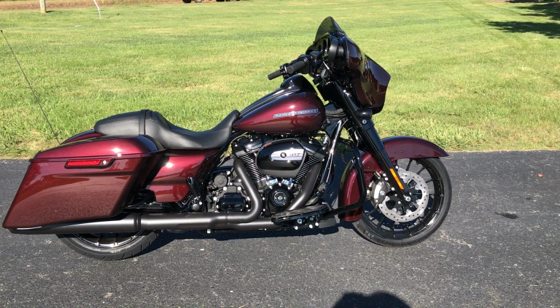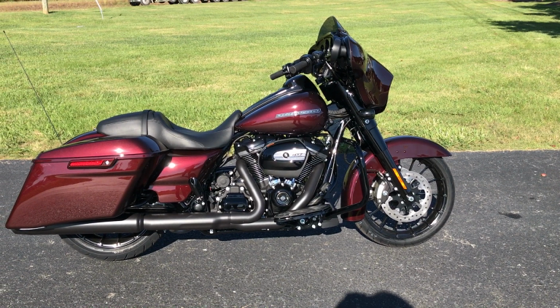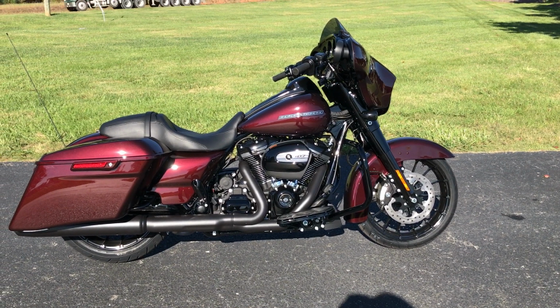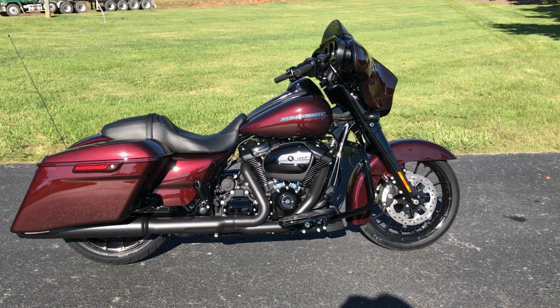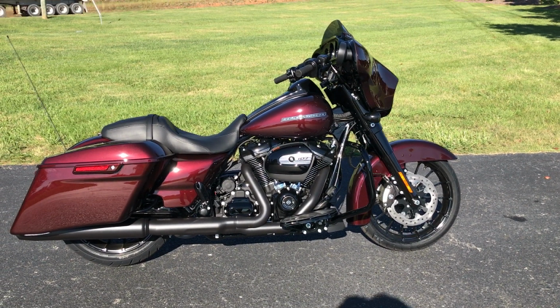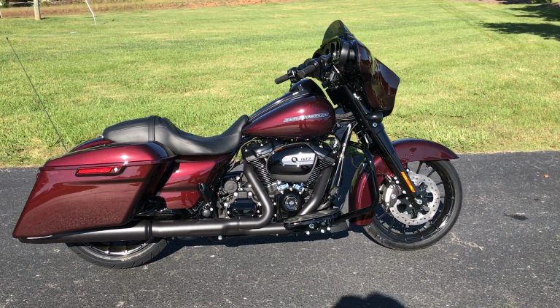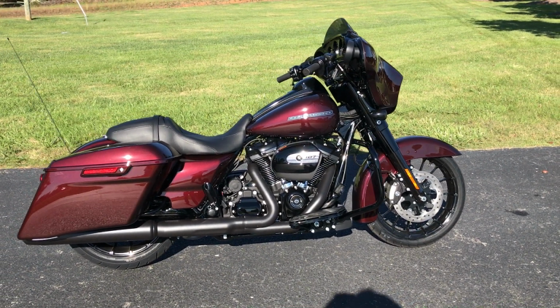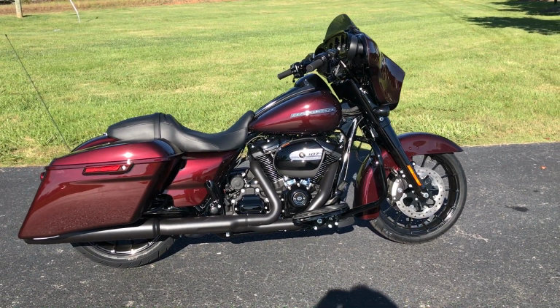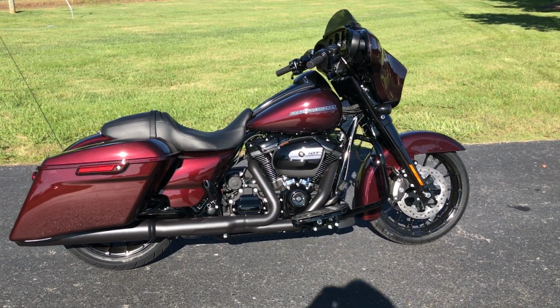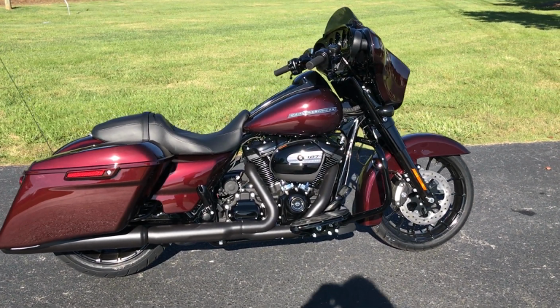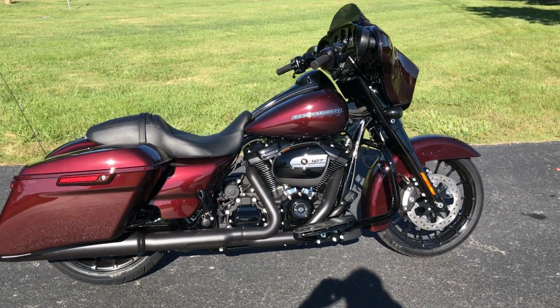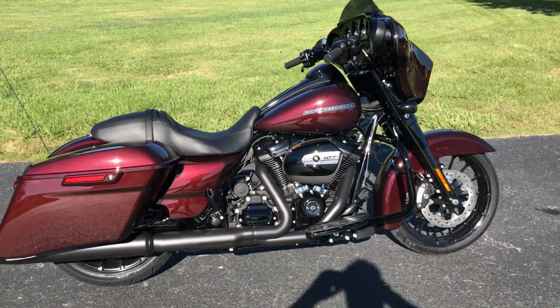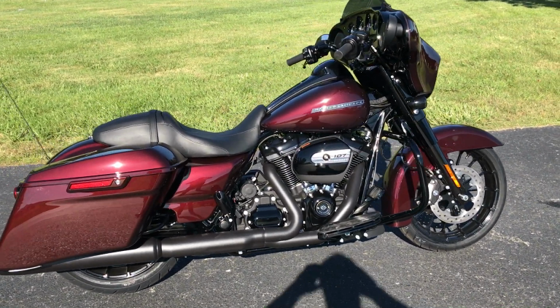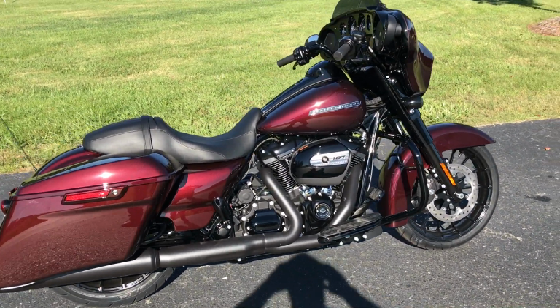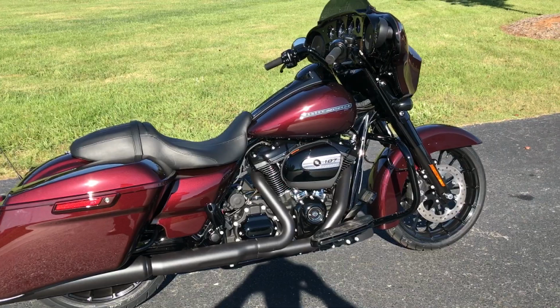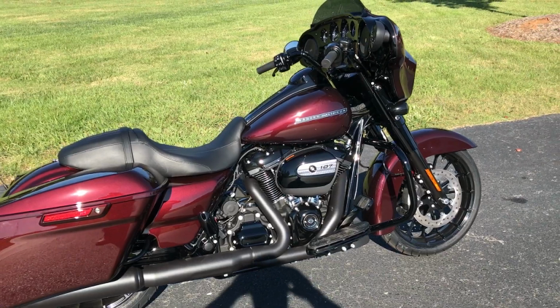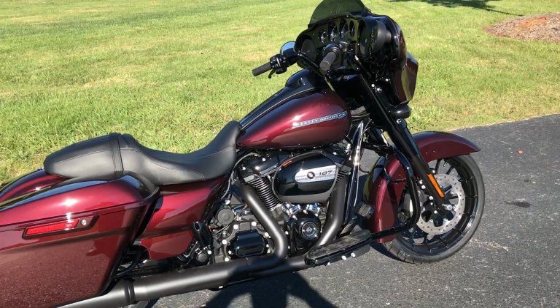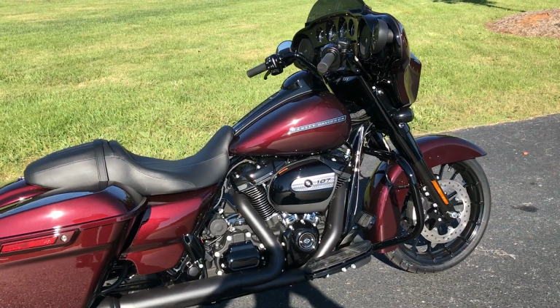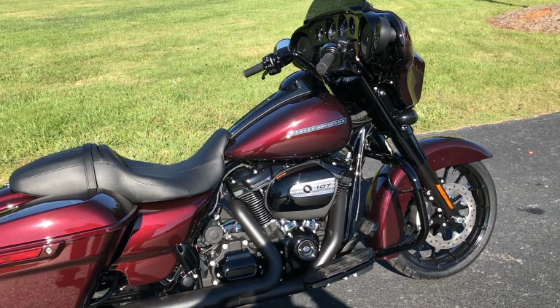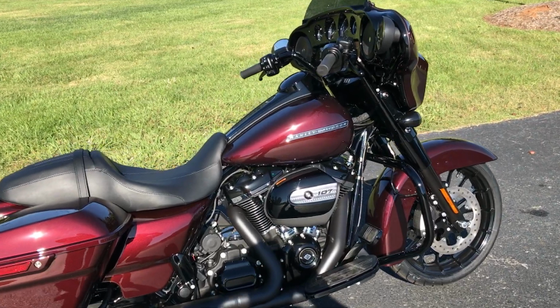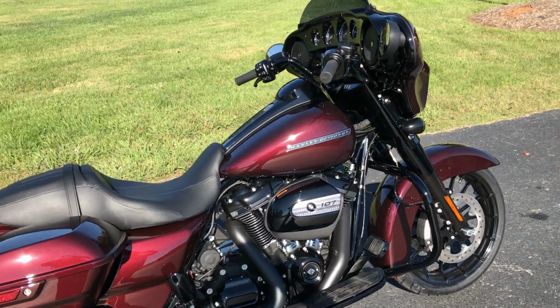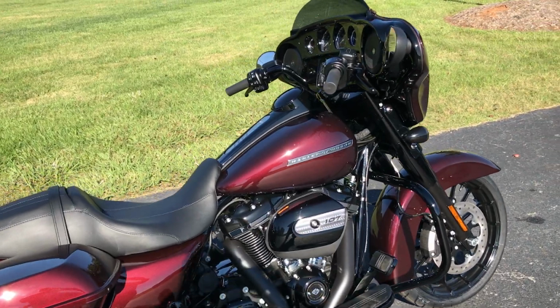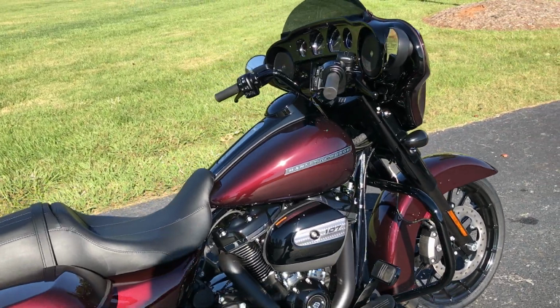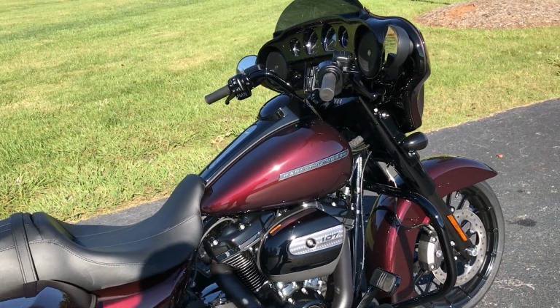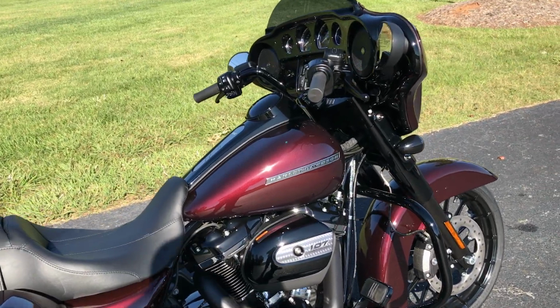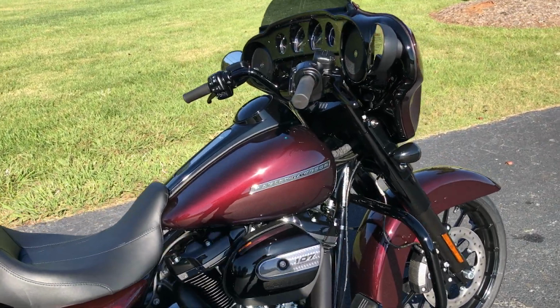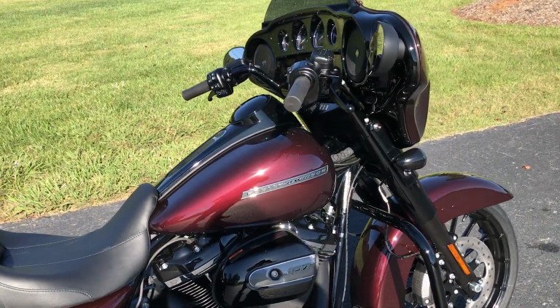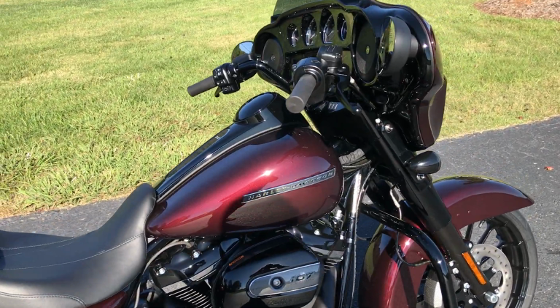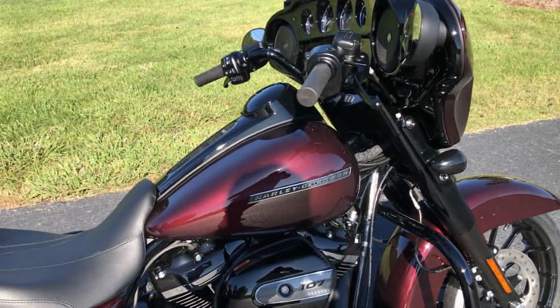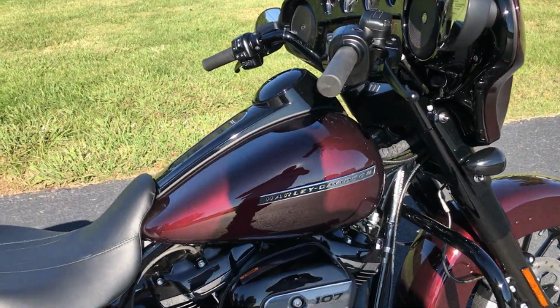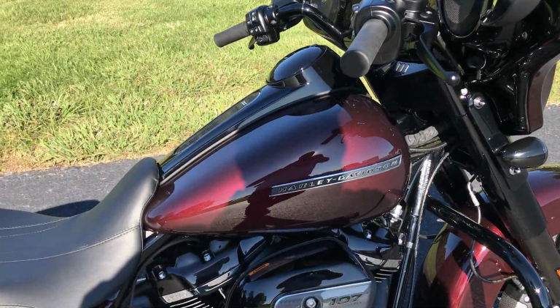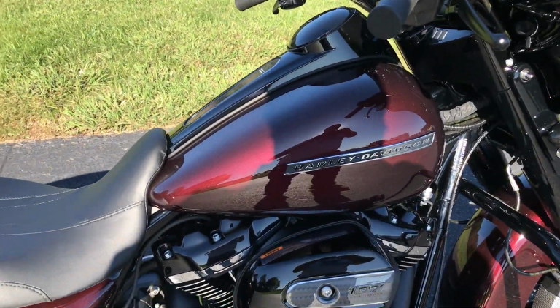Thanks for checking us out here at Cox's Harley-Davidson of Ashboro. We've got a beautiful 2018 FLHXS Street Glide Special.